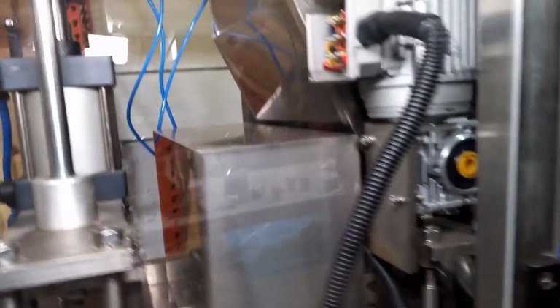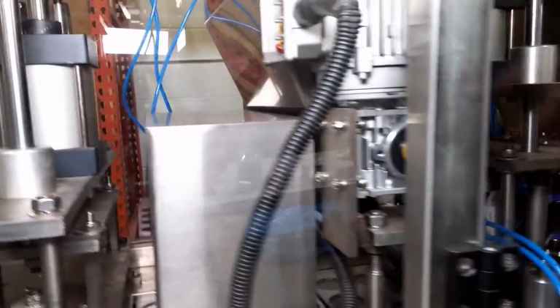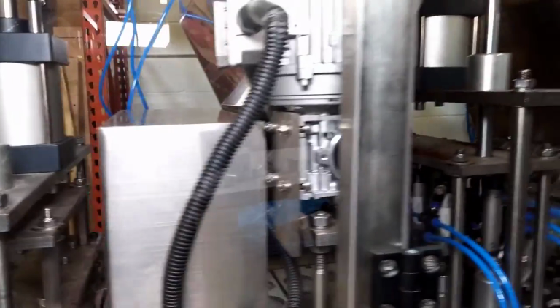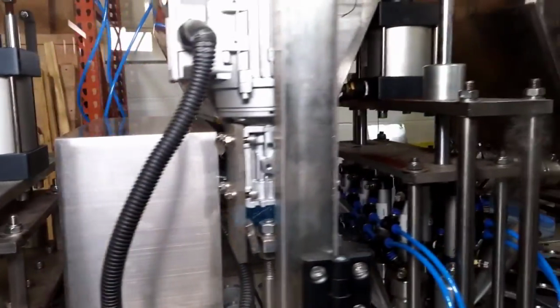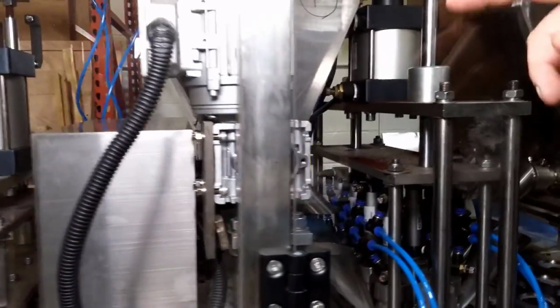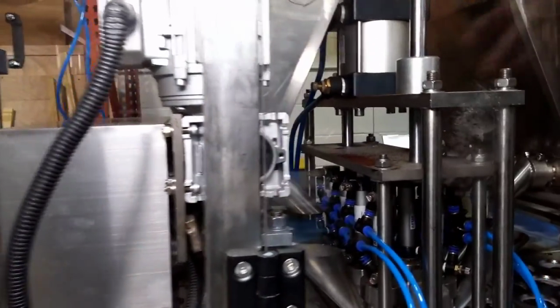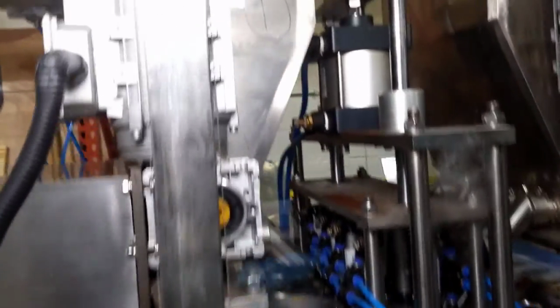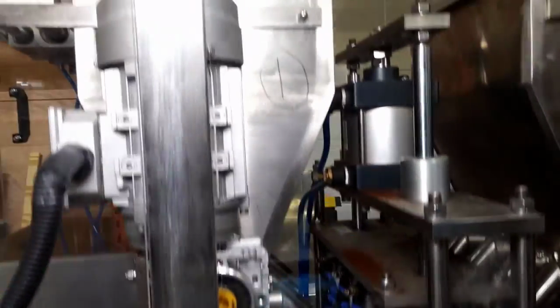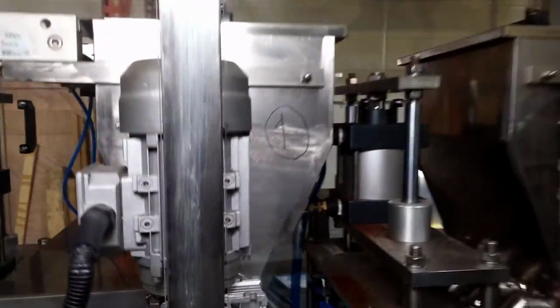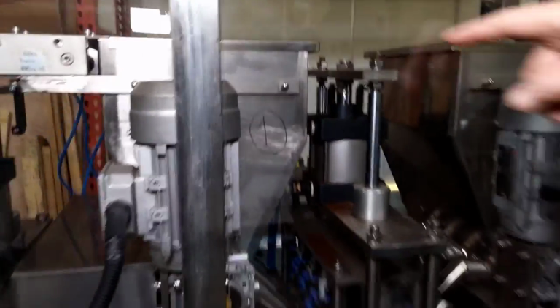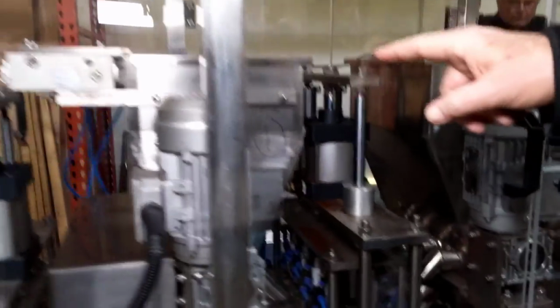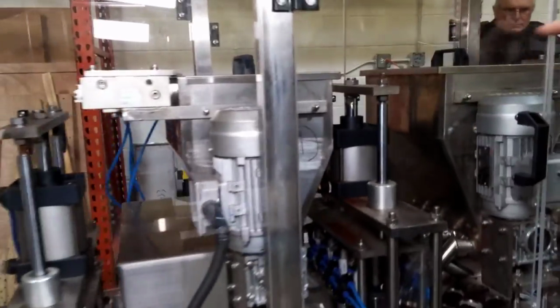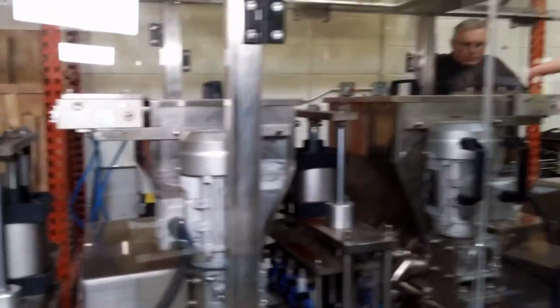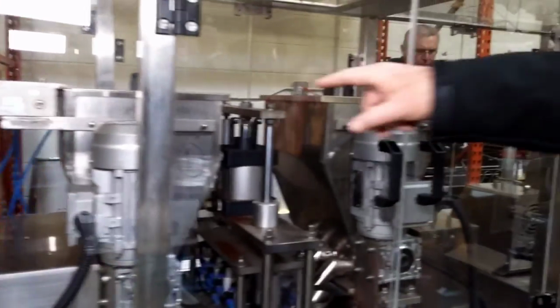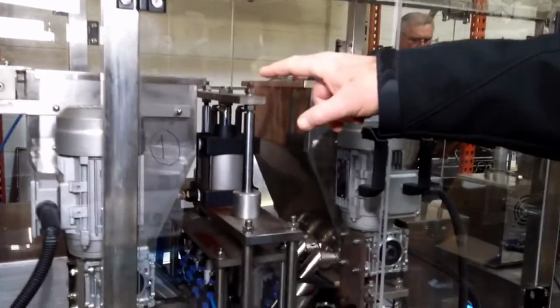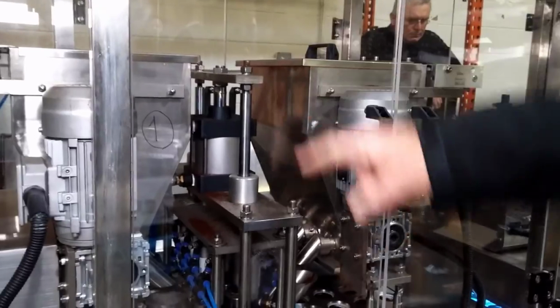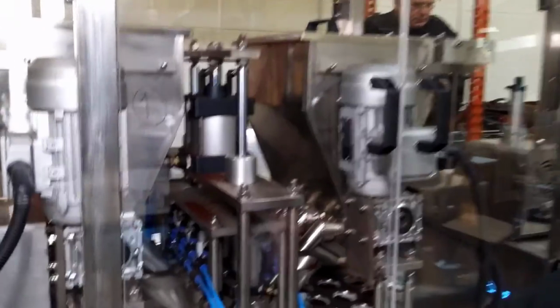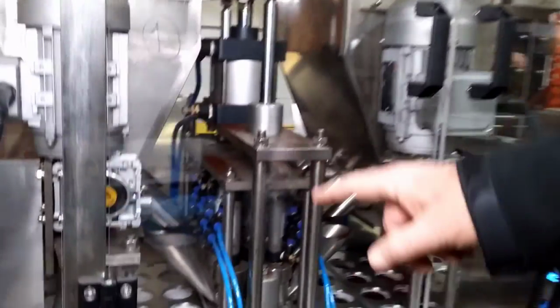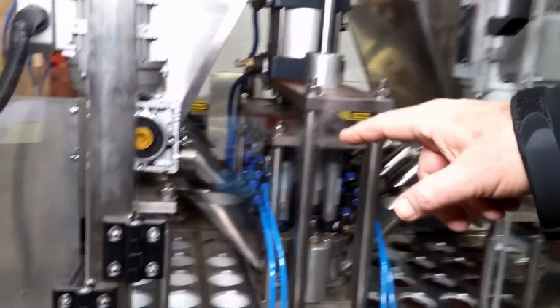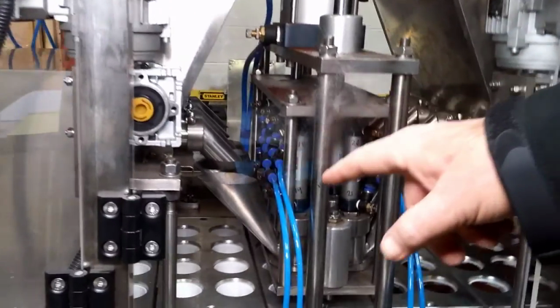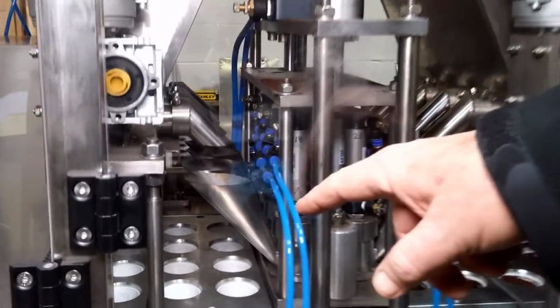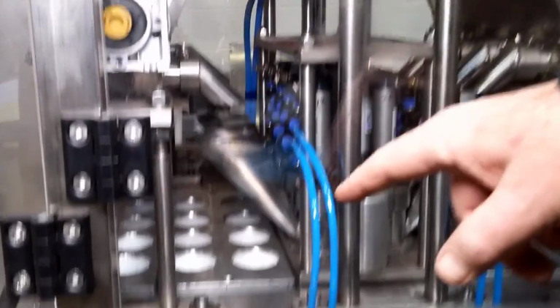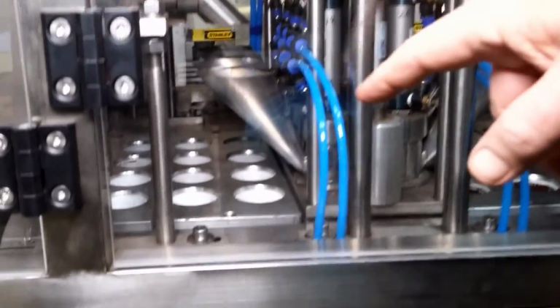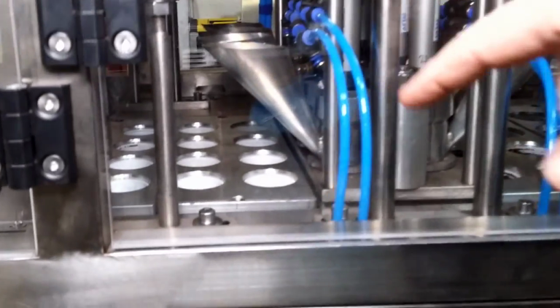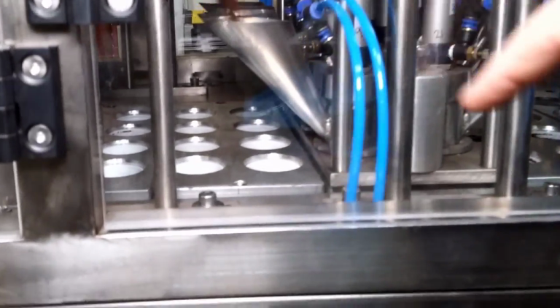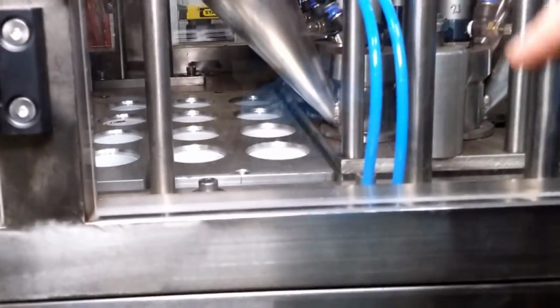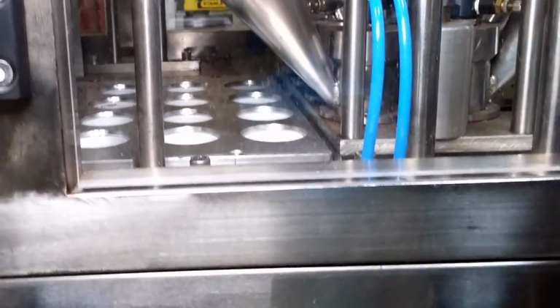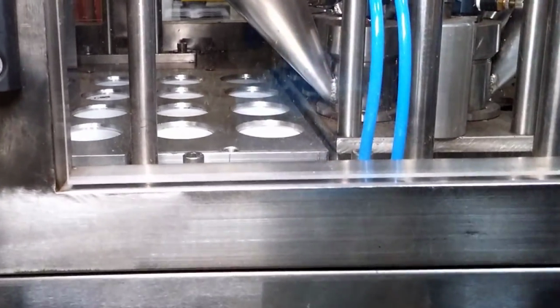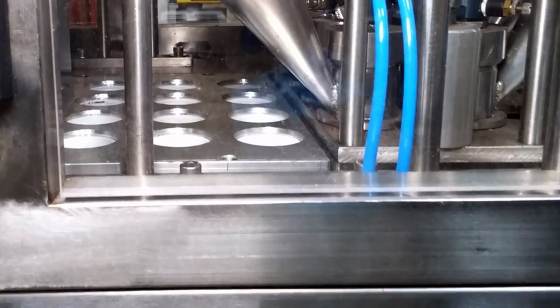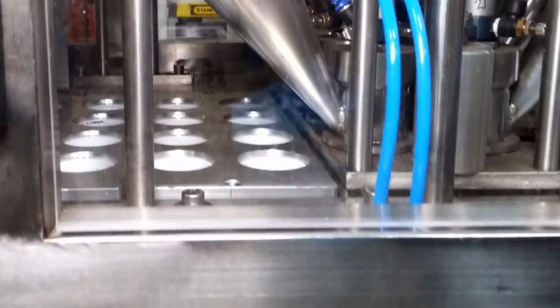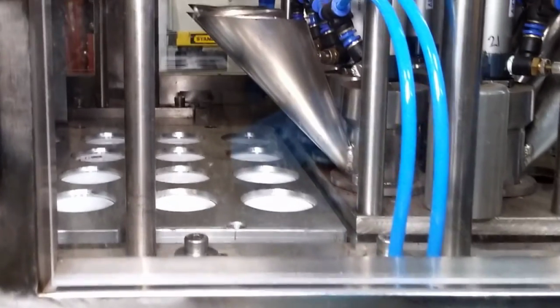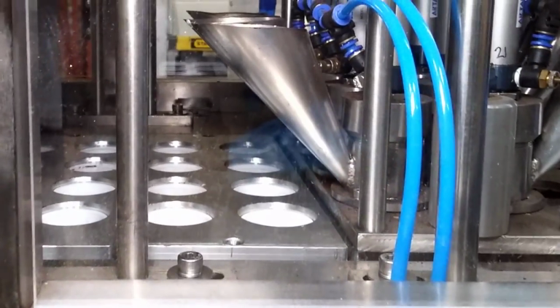Now from here, our coffee is put in. The bulk coffee is put into these two hoppers, and there are eight dosing stations controlling the coffee amount going into each of the cups.